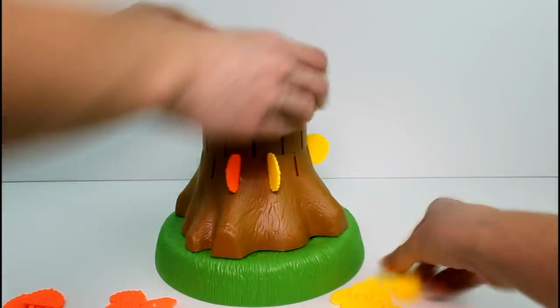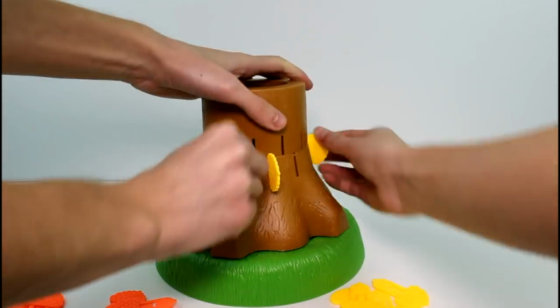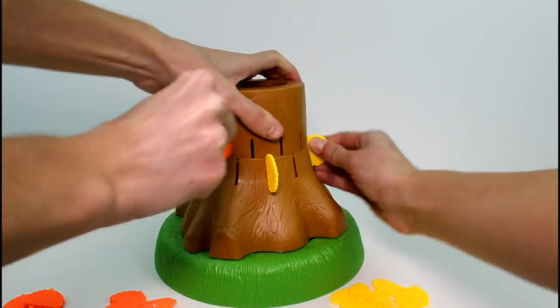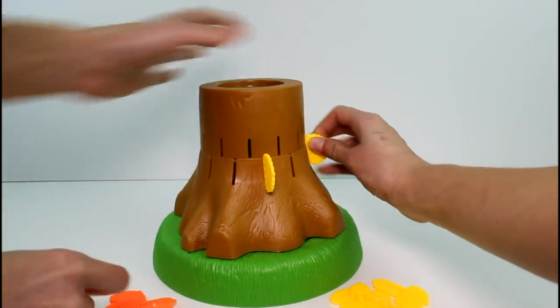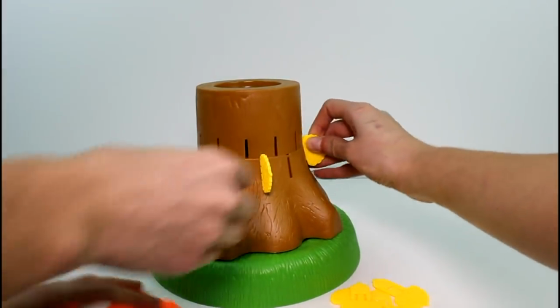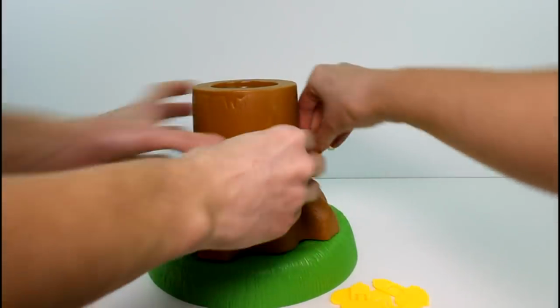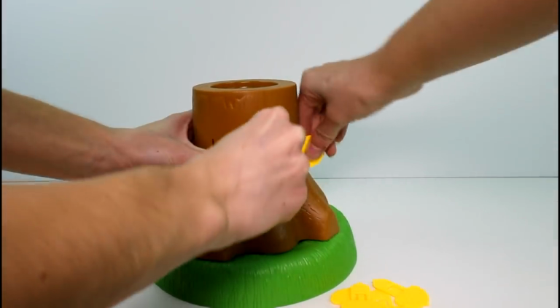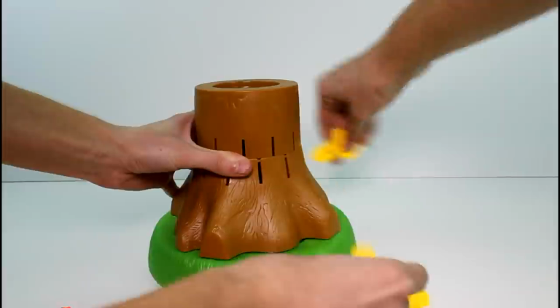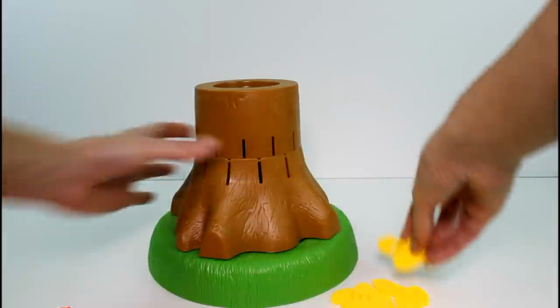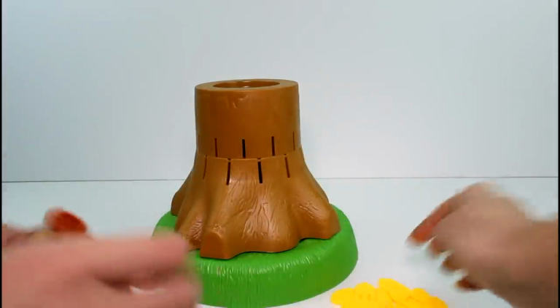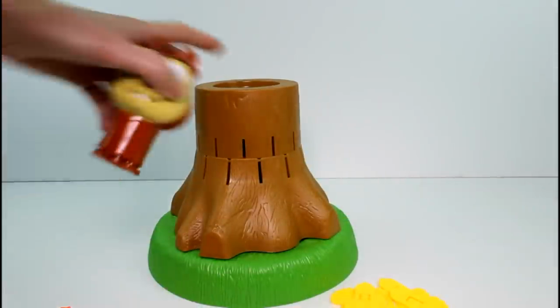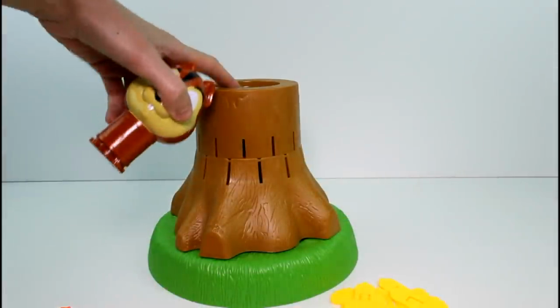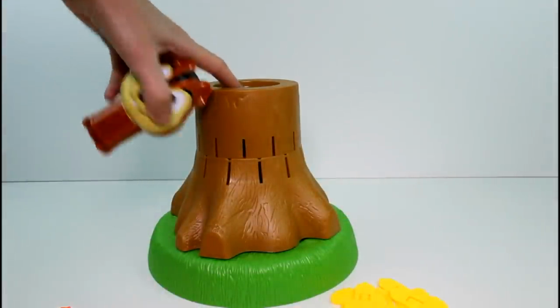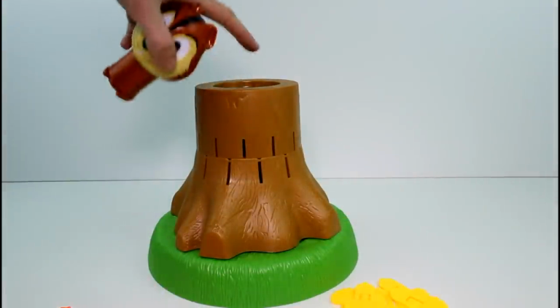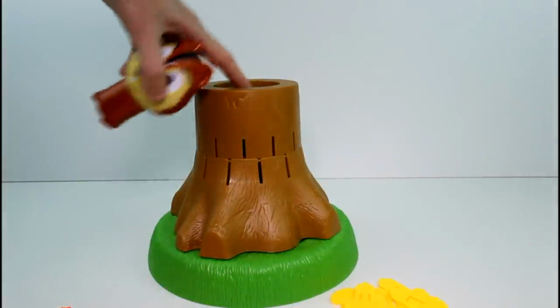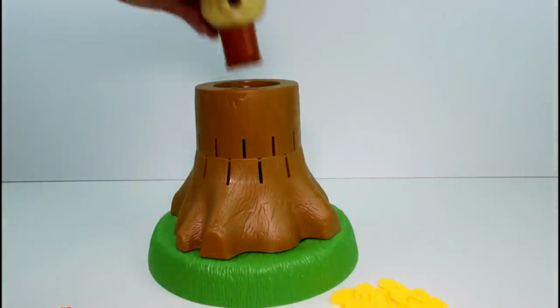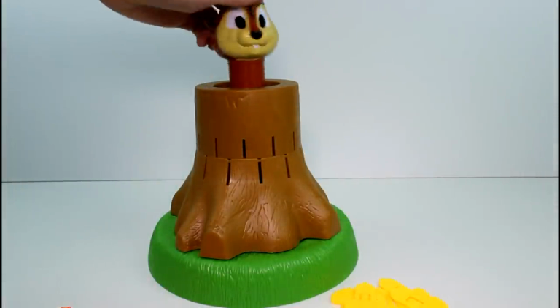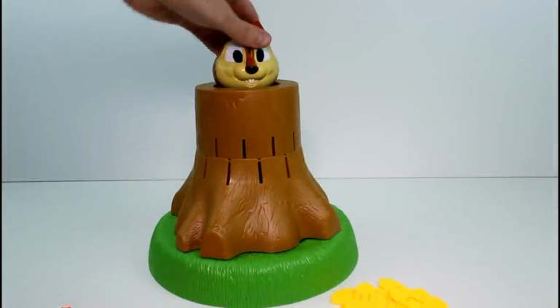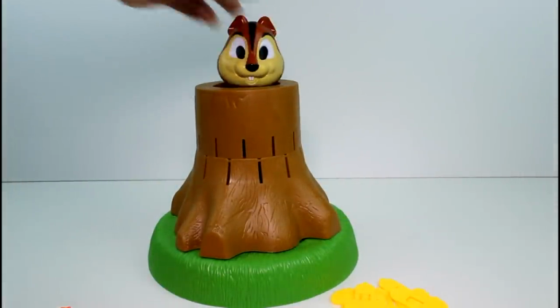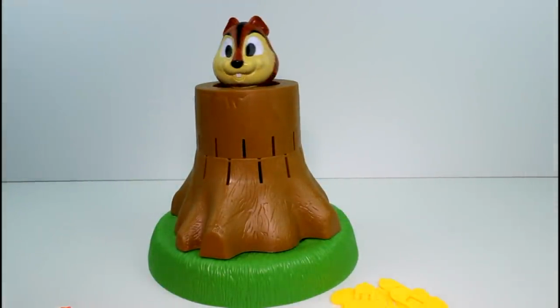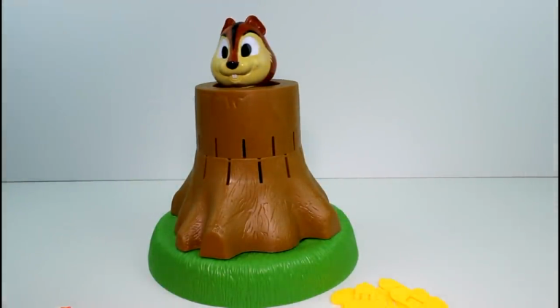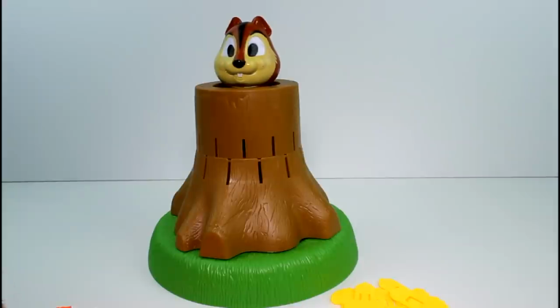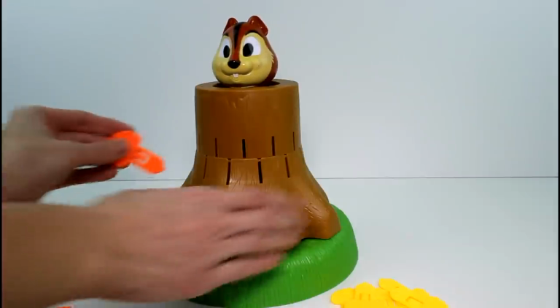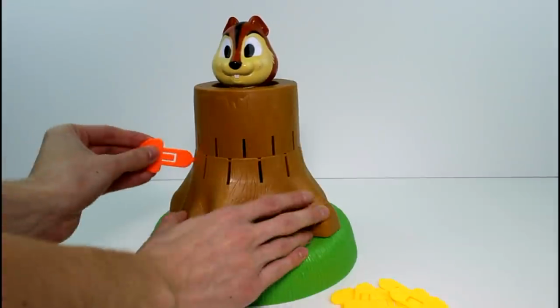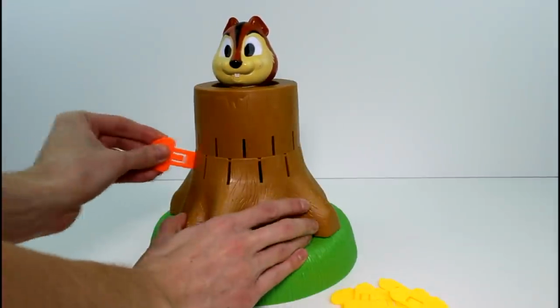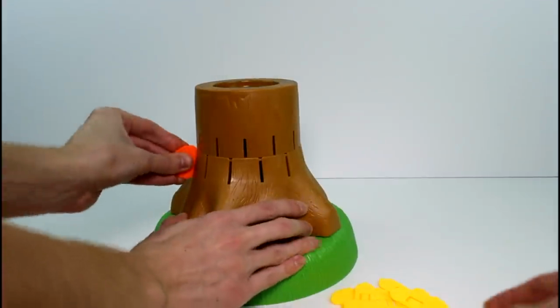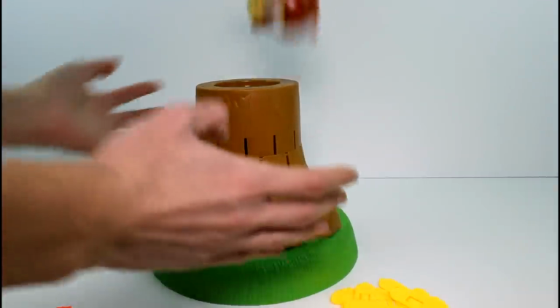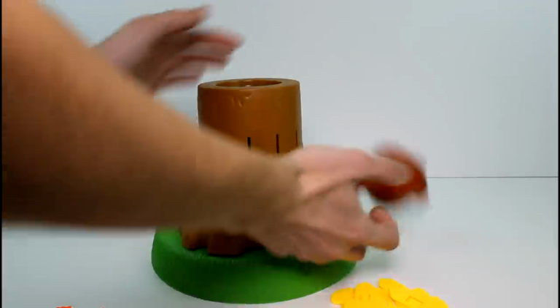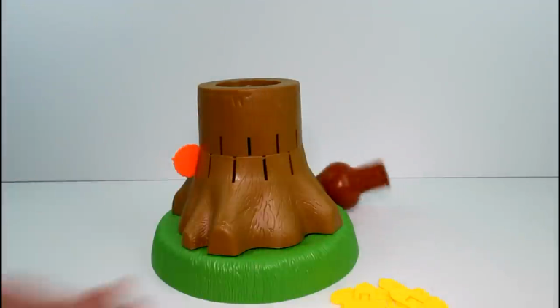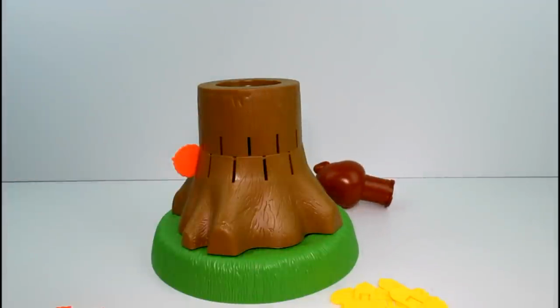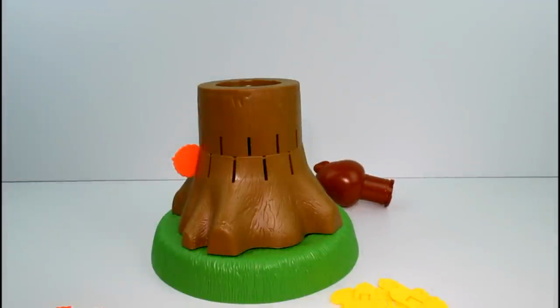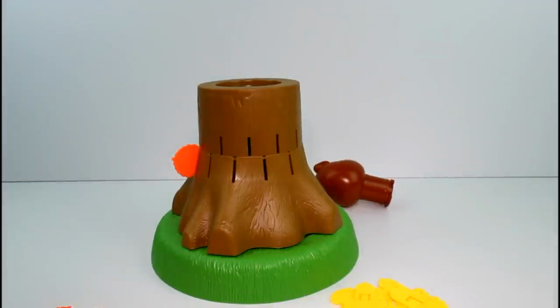I can't get this one out. There we go. There we go. There's this little spring here and you just push it down like that. So let's go ahead and... I won that time again.